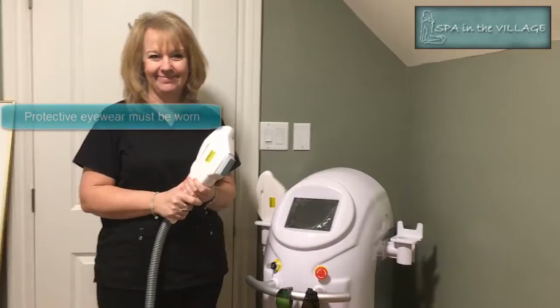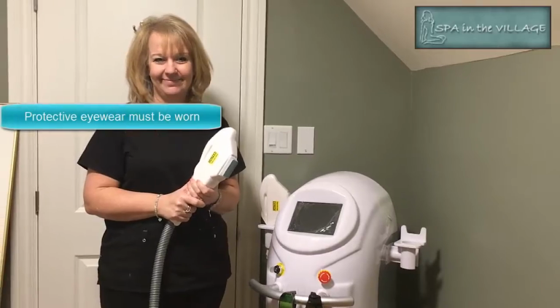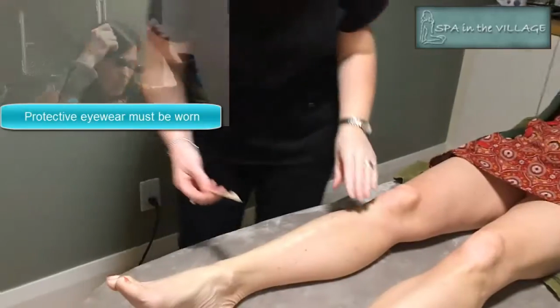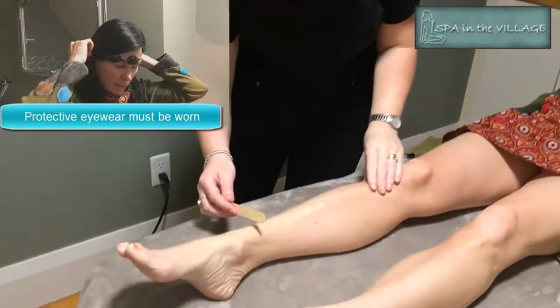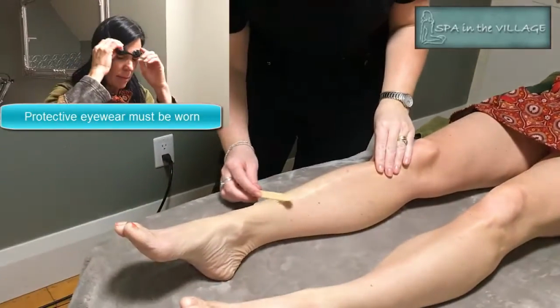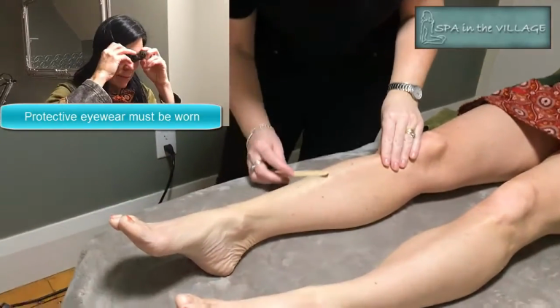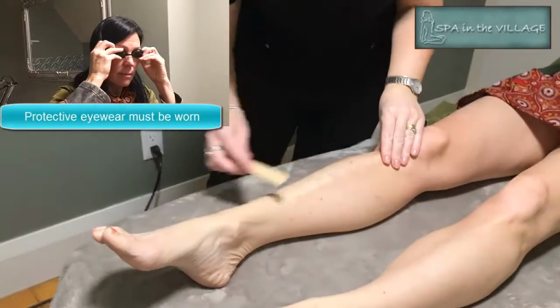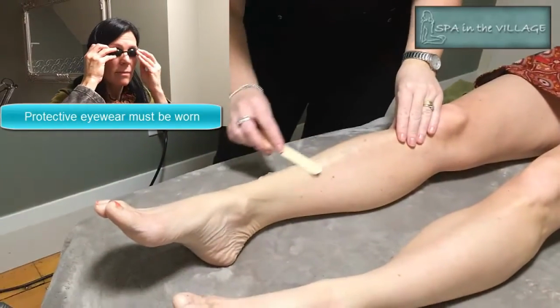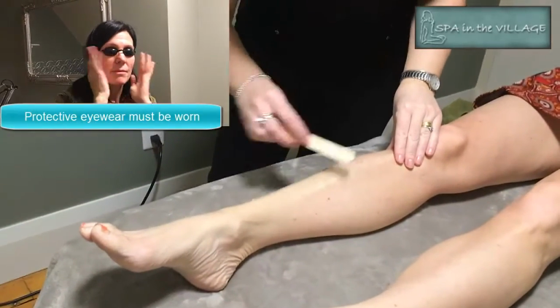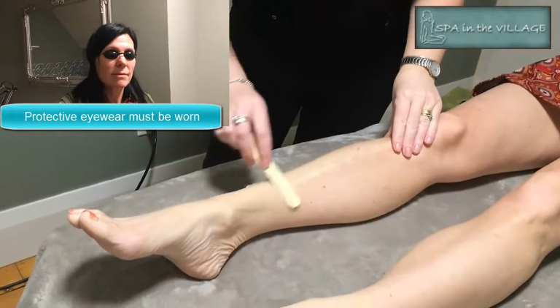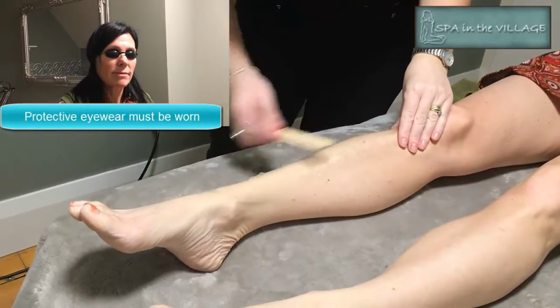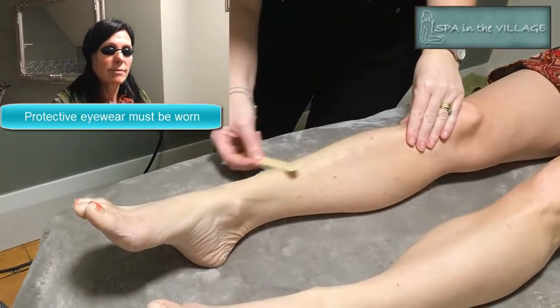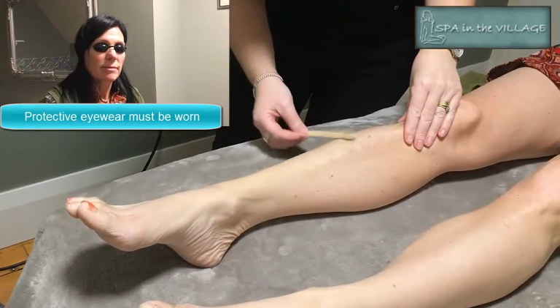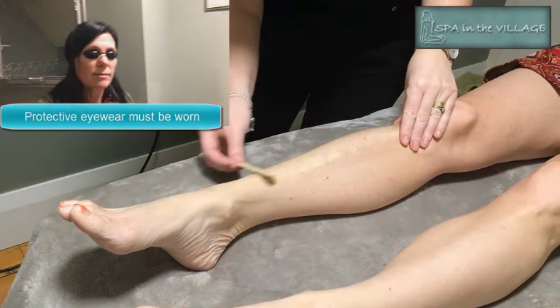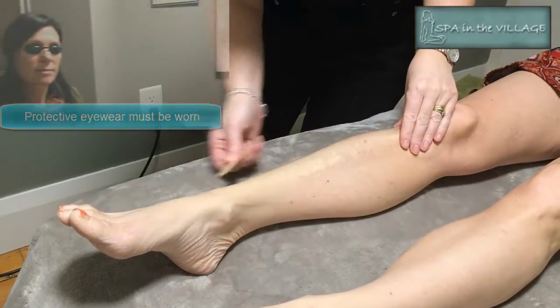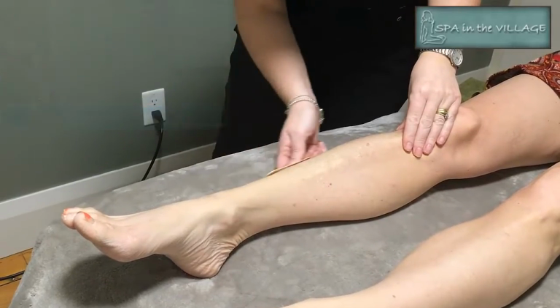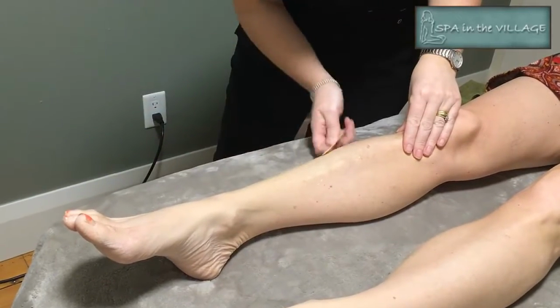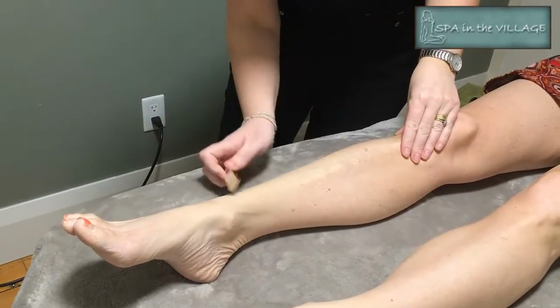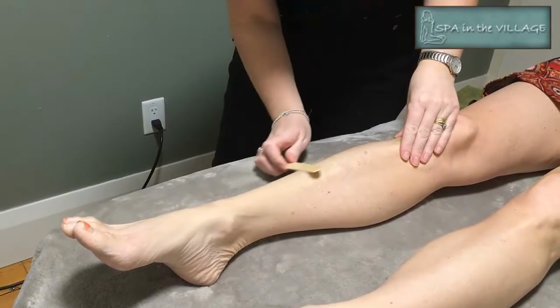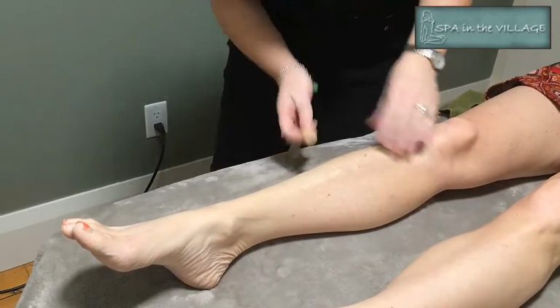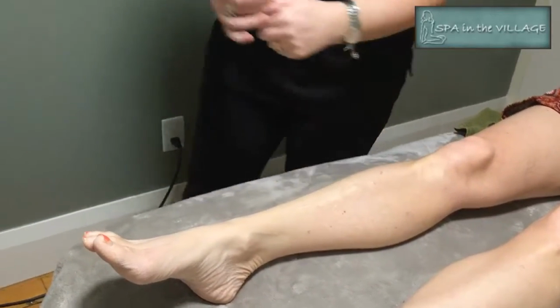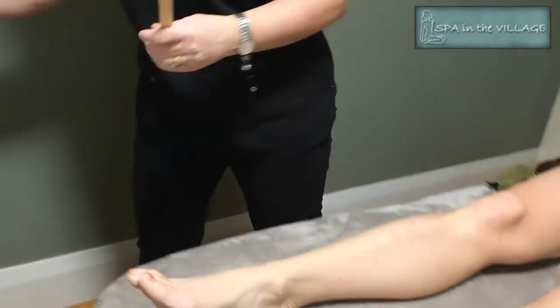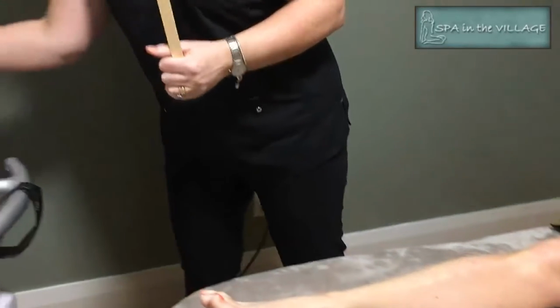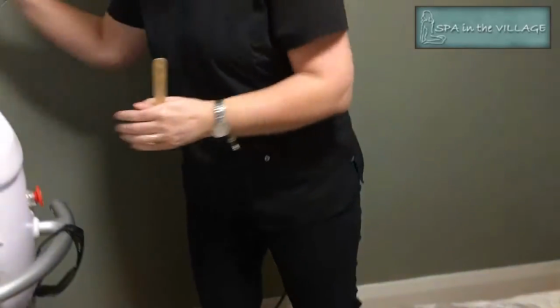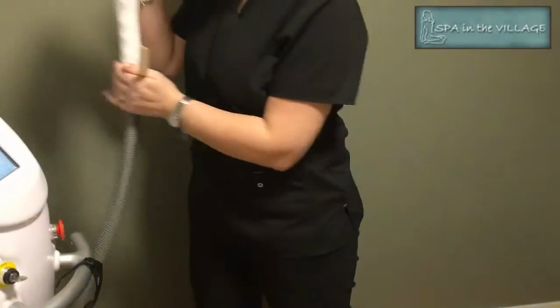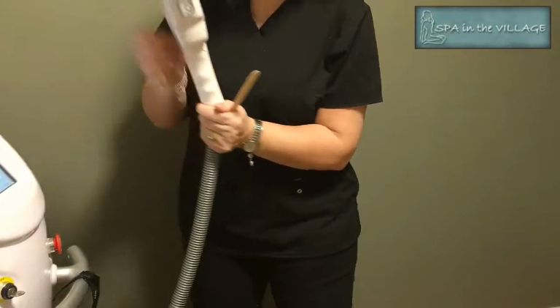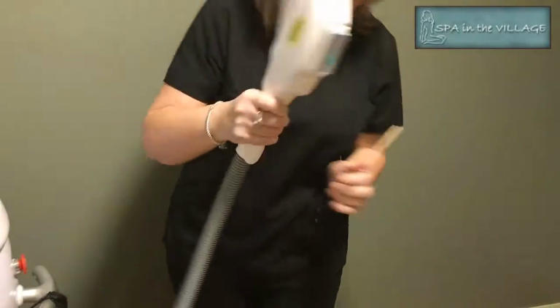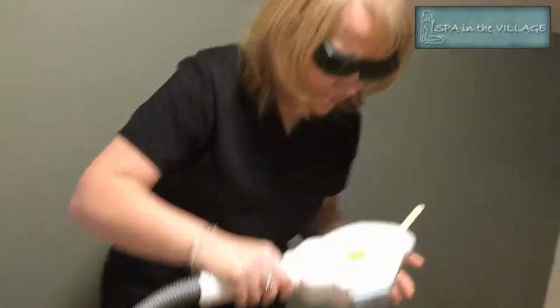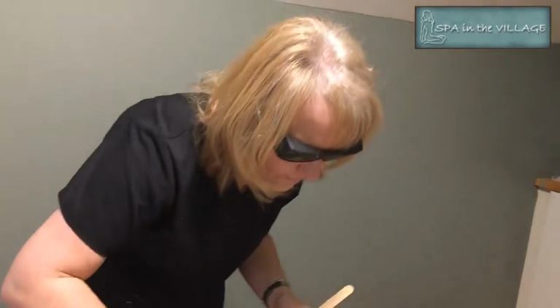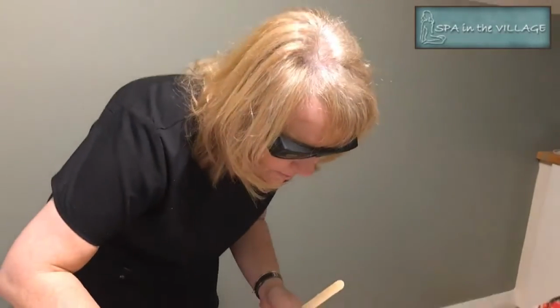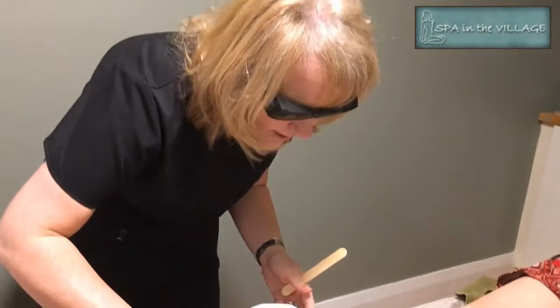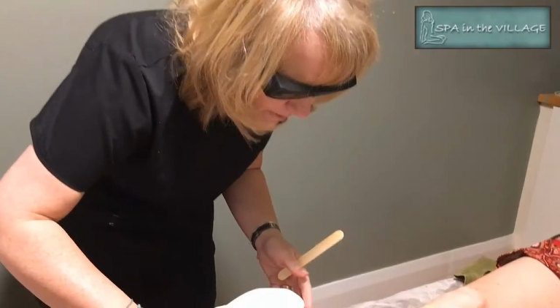You'll see me in the upper left applying my protective eyewear. Everyone has to wear this when we're doing the laser, as Beverly is applying some conductive gel, which helps to conduct the laser and keep the skin cool.